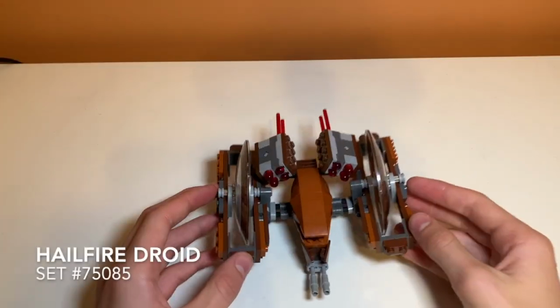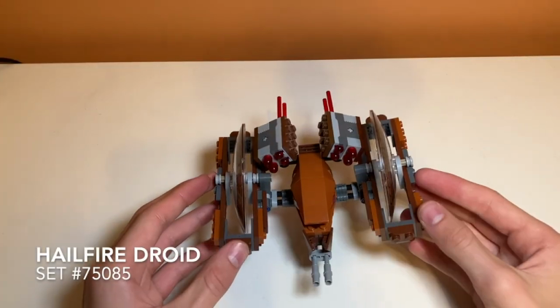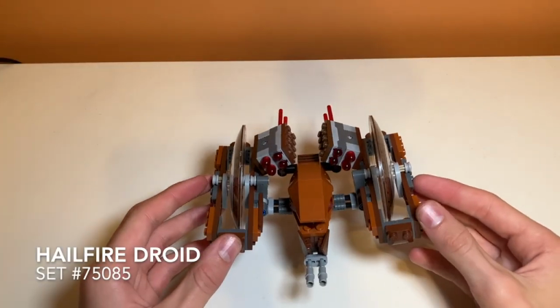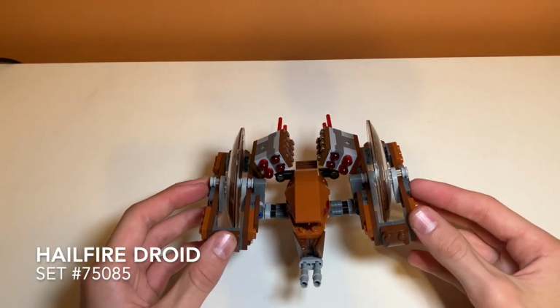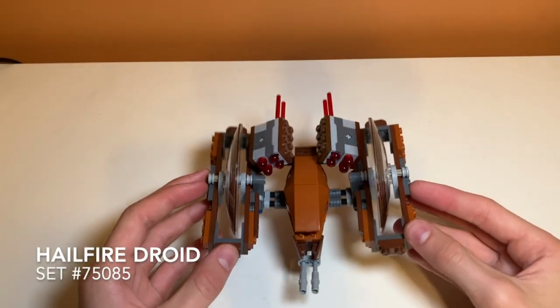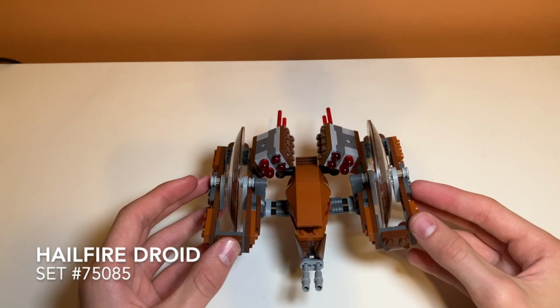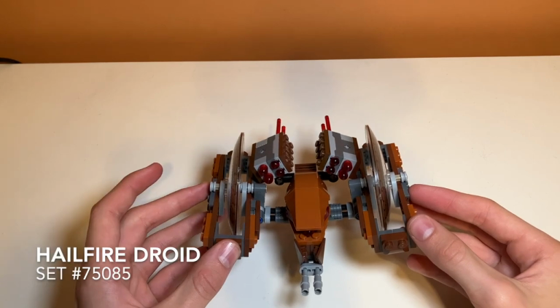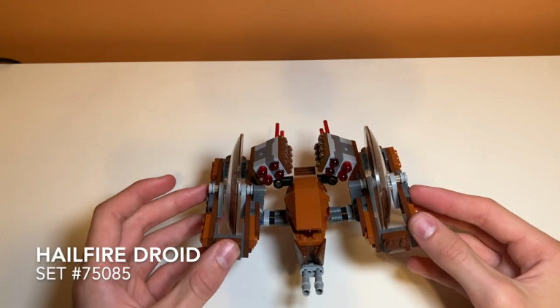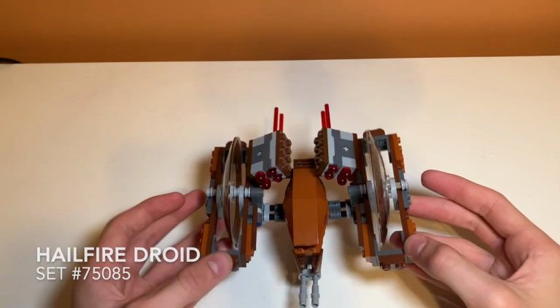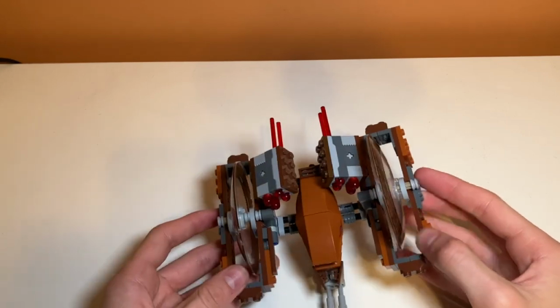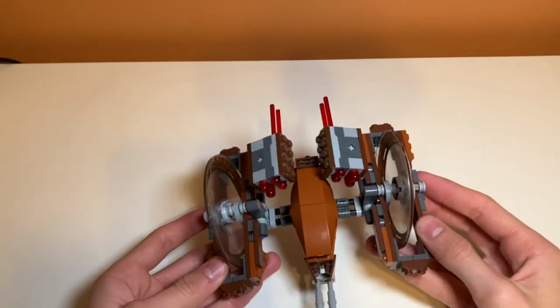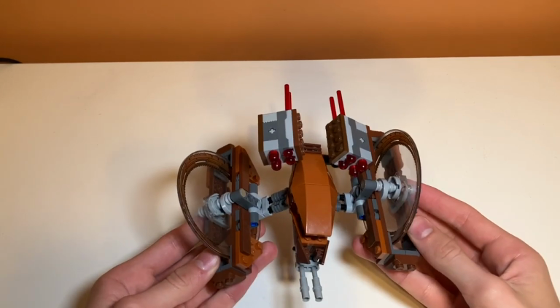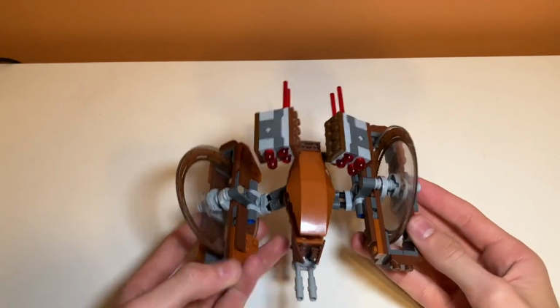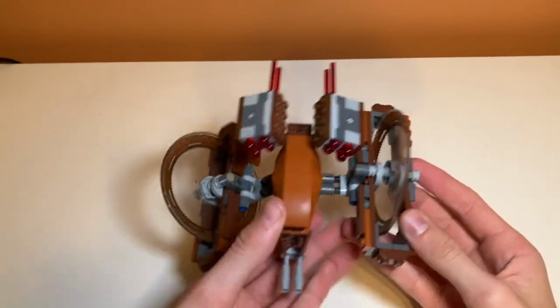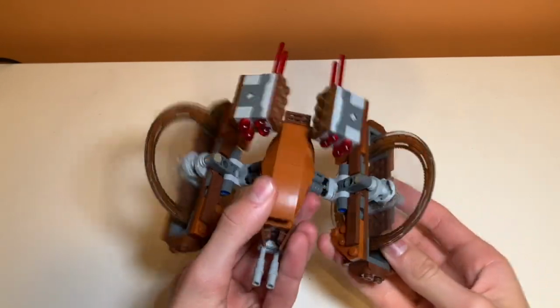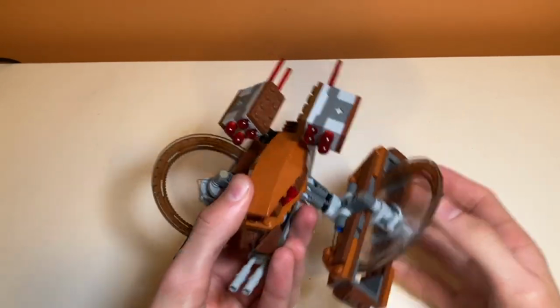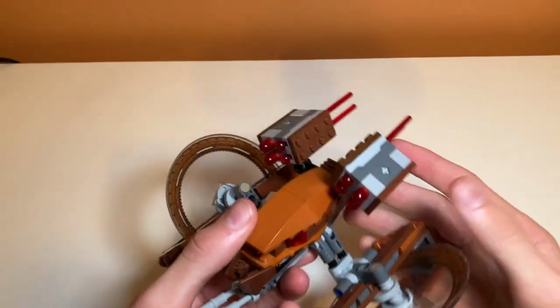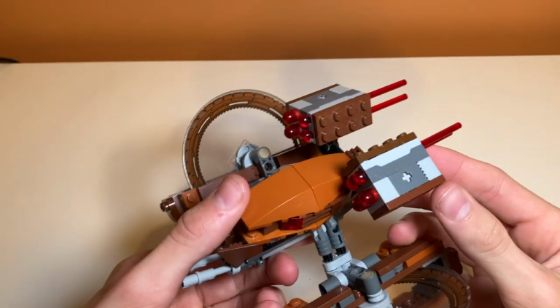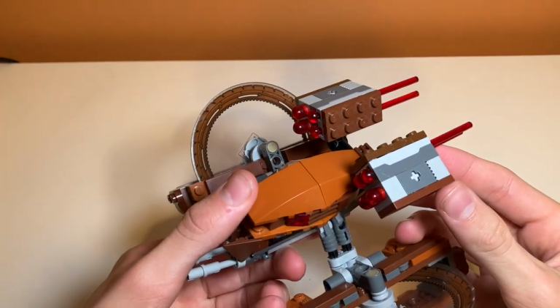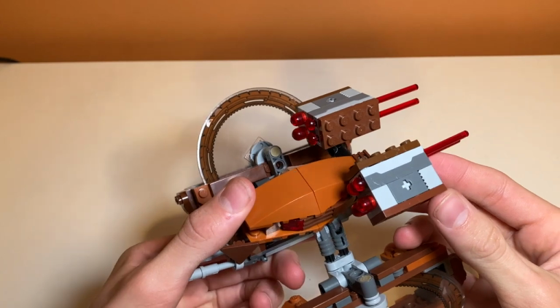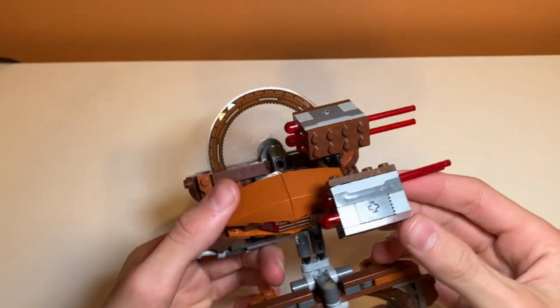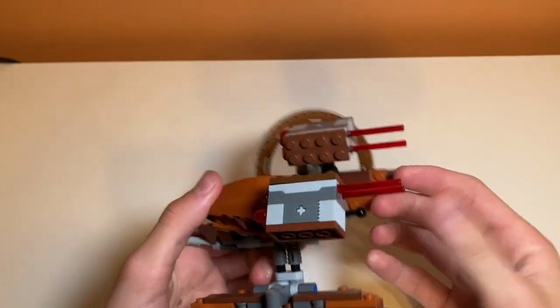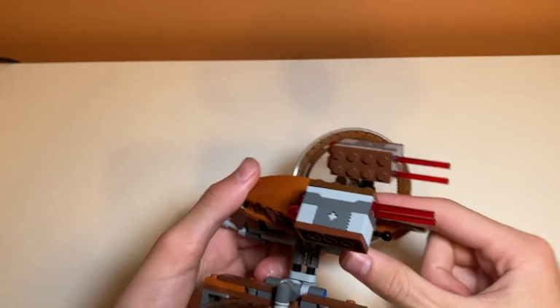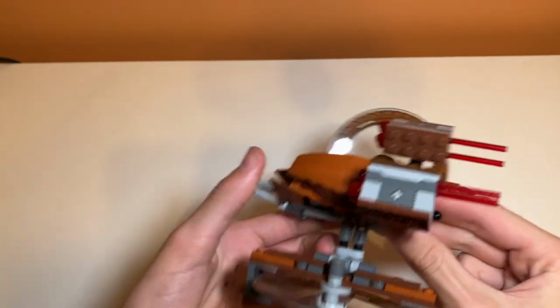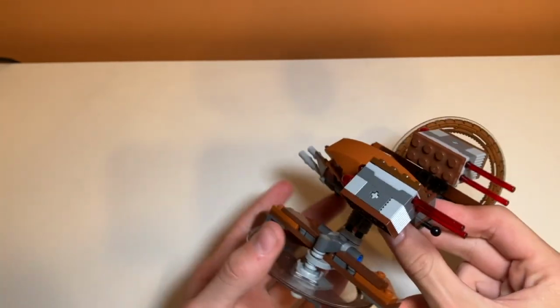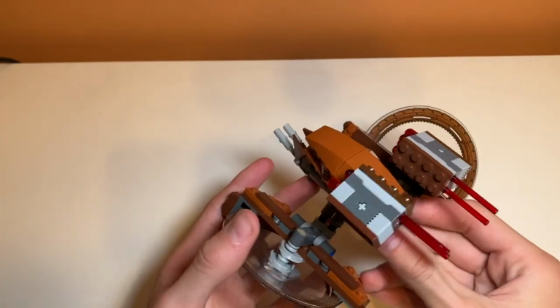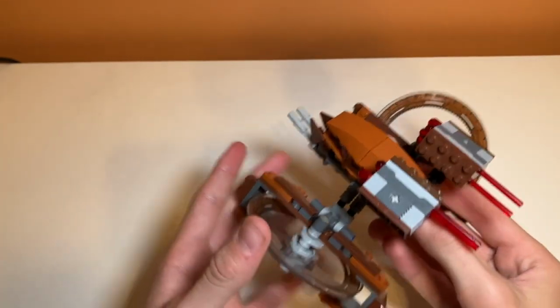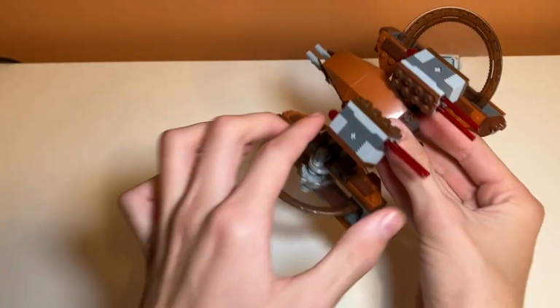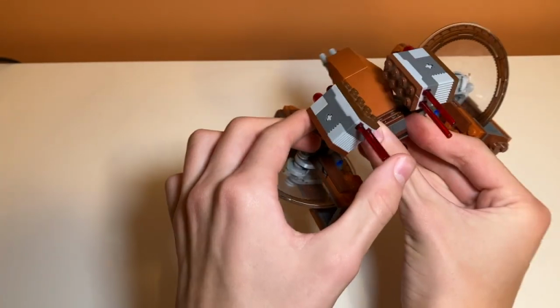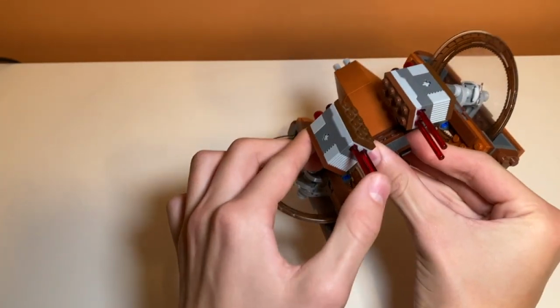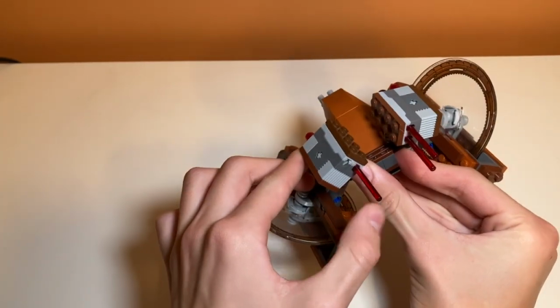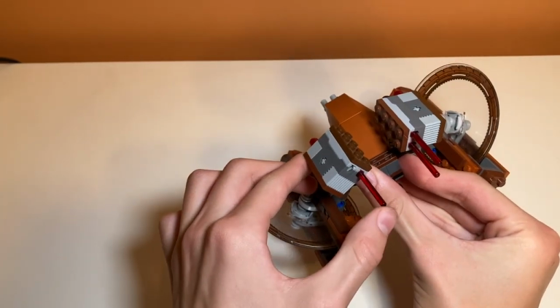Starting off with play features, we have a lot of them to work with. Probably the most obvious play feature on the set is the spring-loaded shooters on the top. They work just like all the other spring-loaded shooters where you just press on the top and they go firing off.